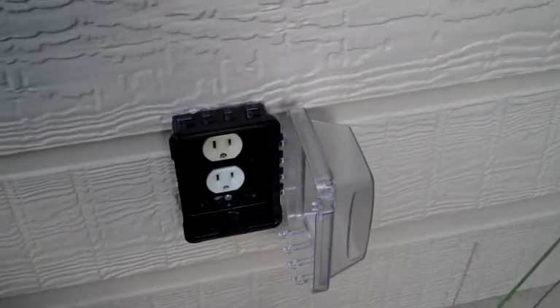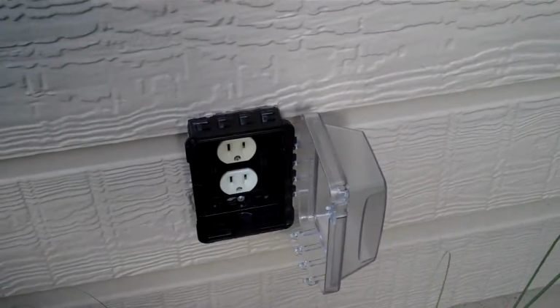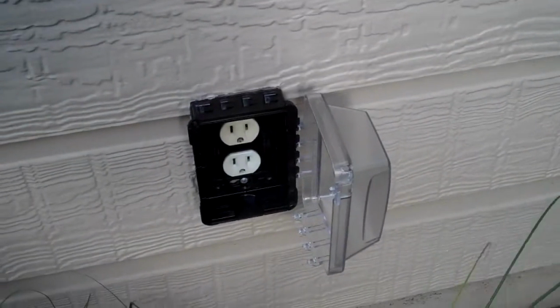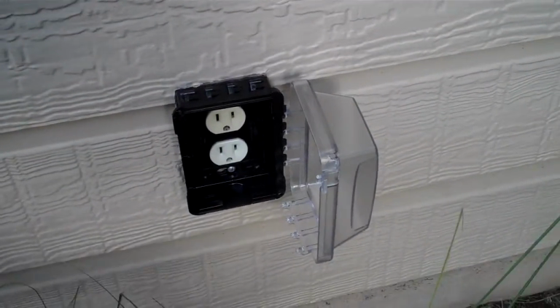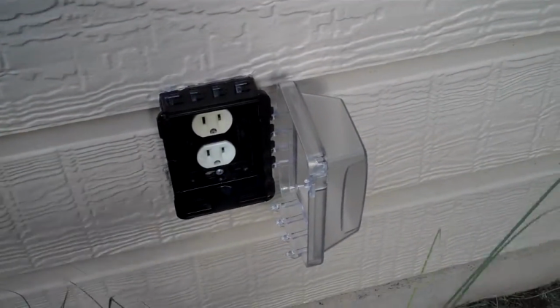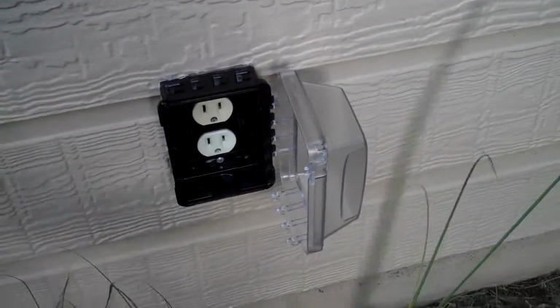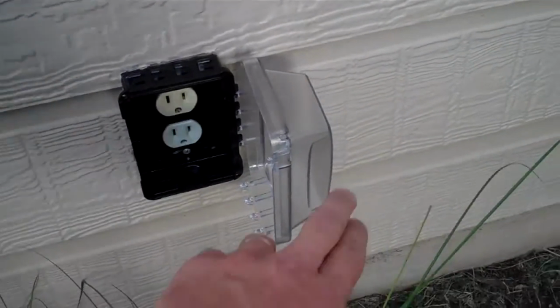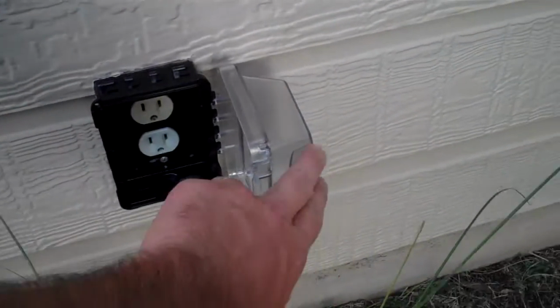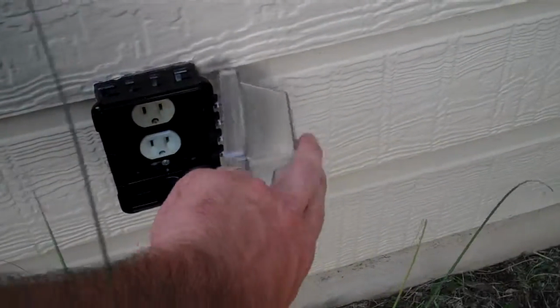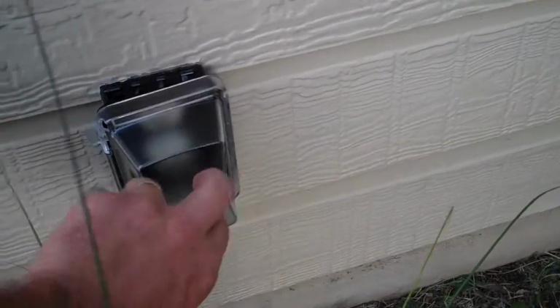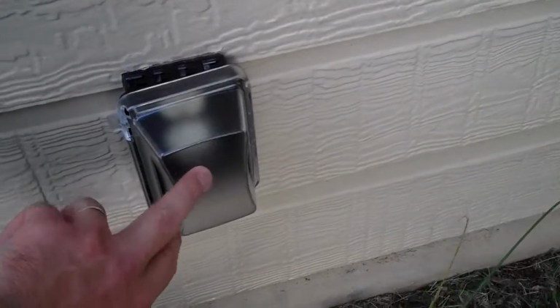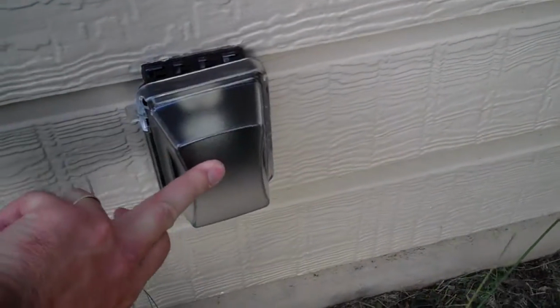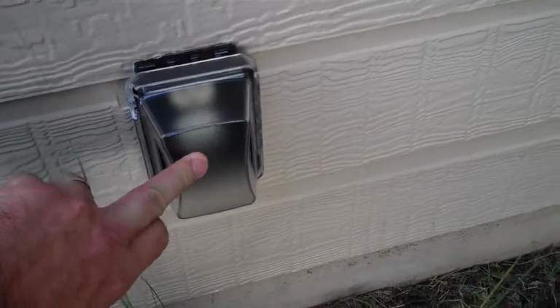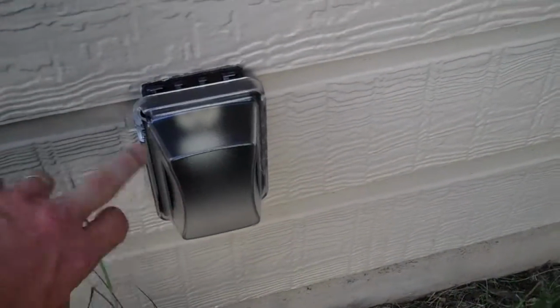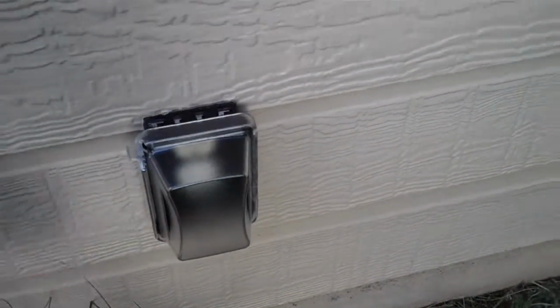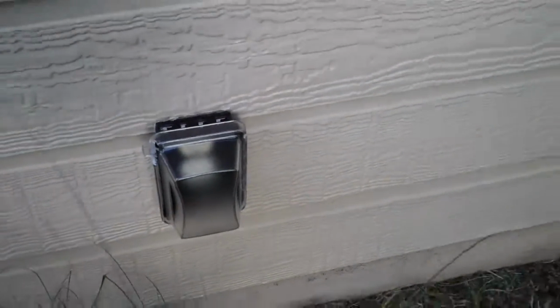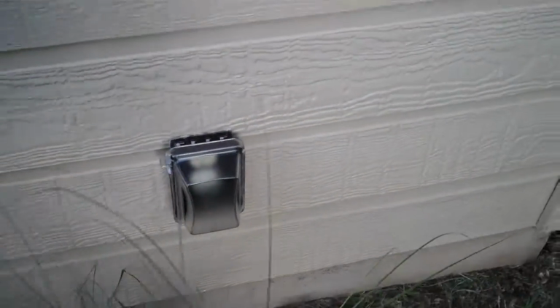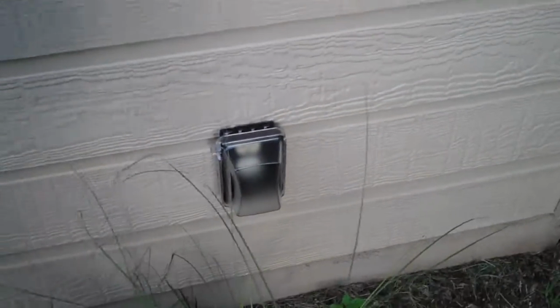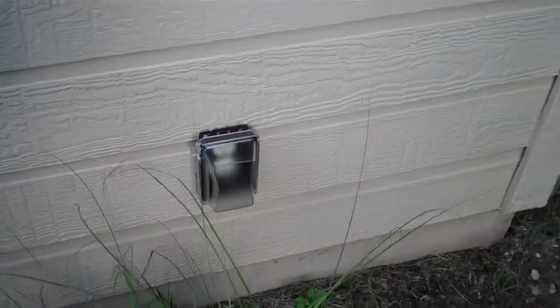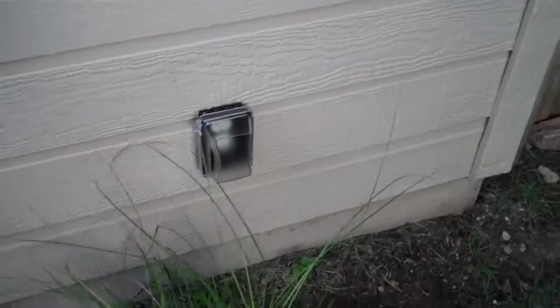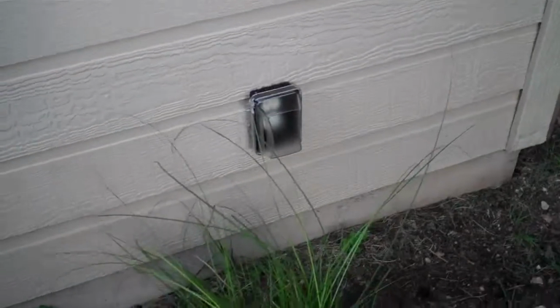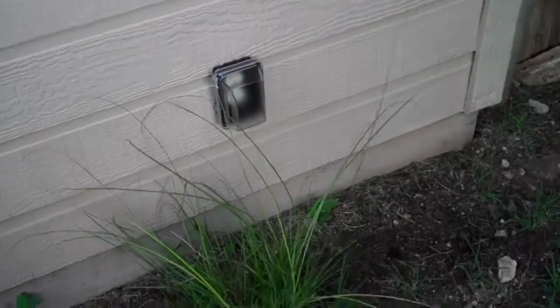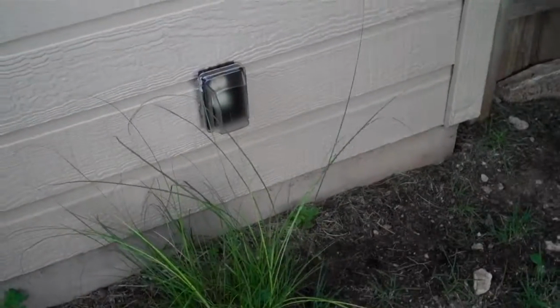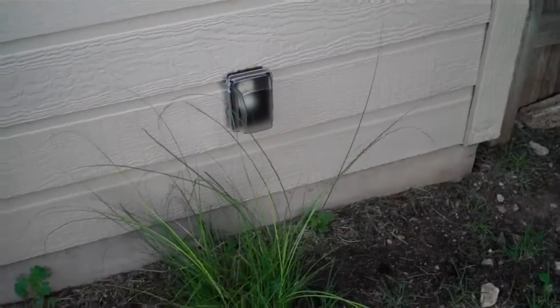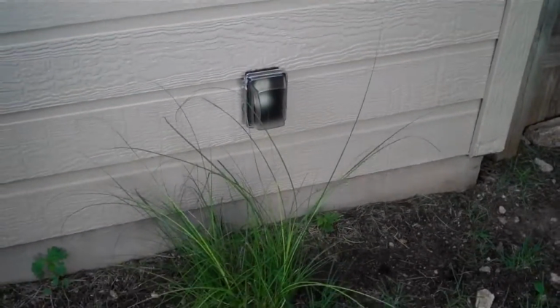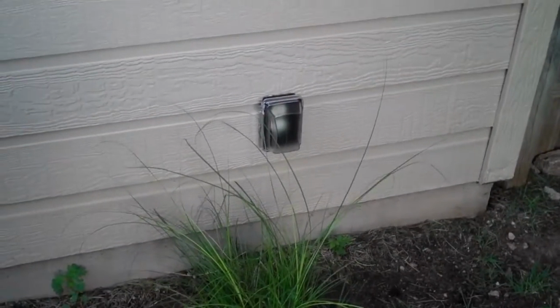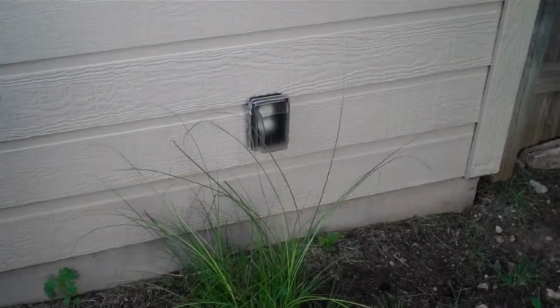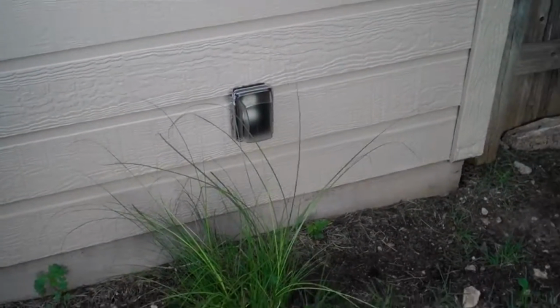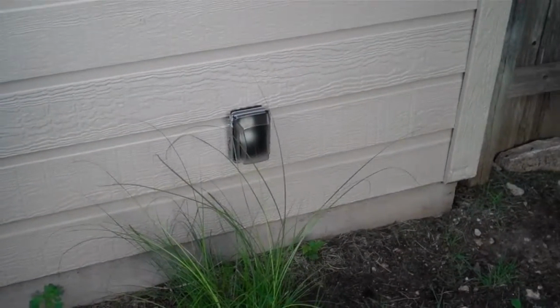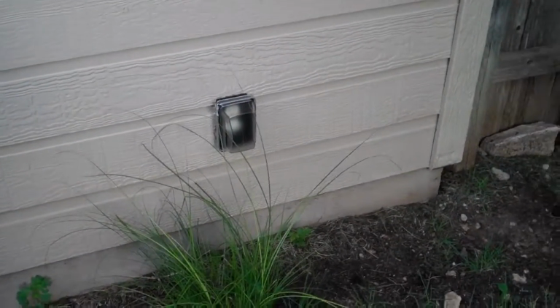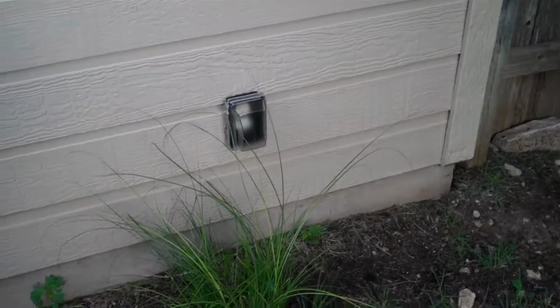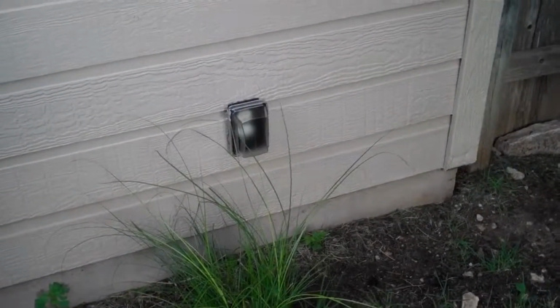It just is installed now and closes just like that. Again, like the other one, it's got to pop out in the bottom if you want to keep a permanent cord on there.